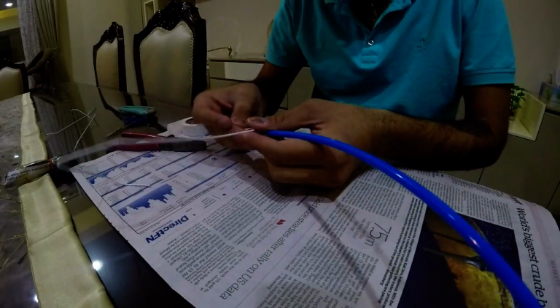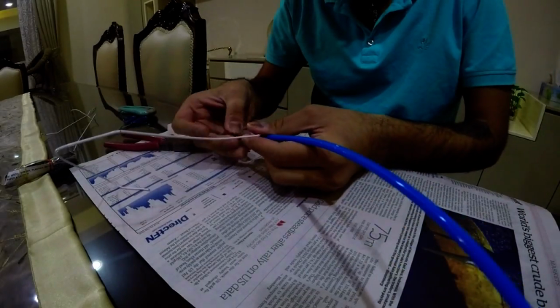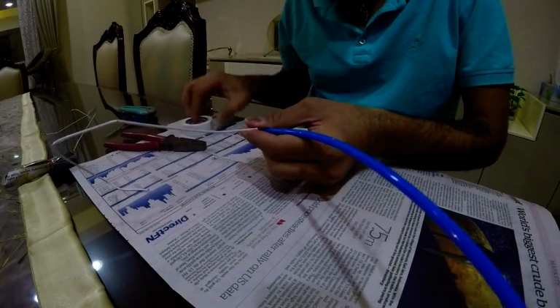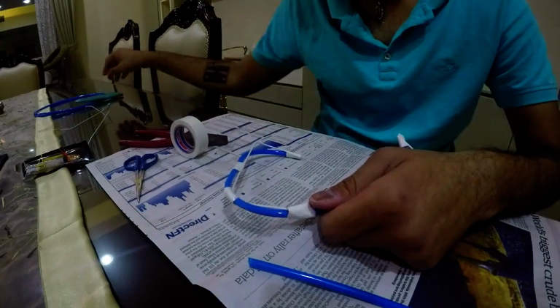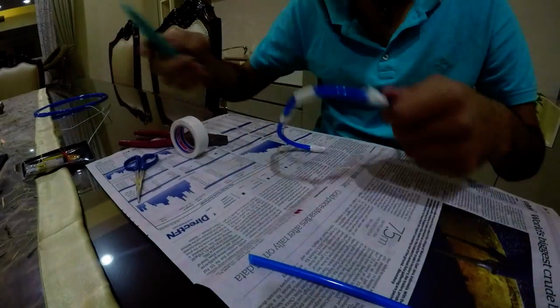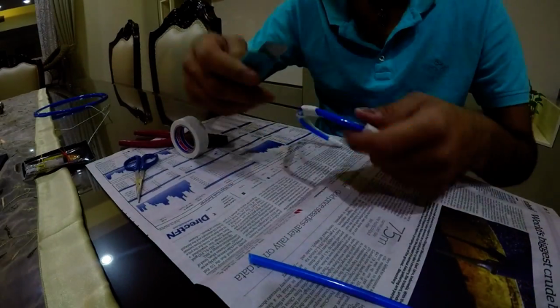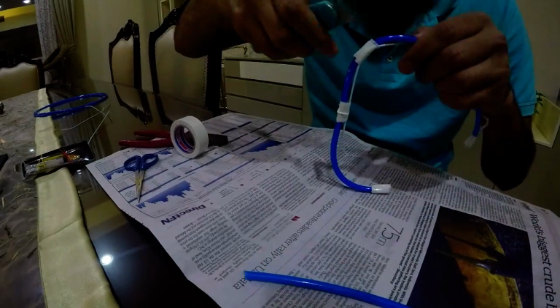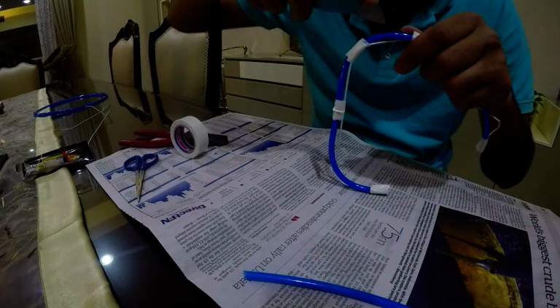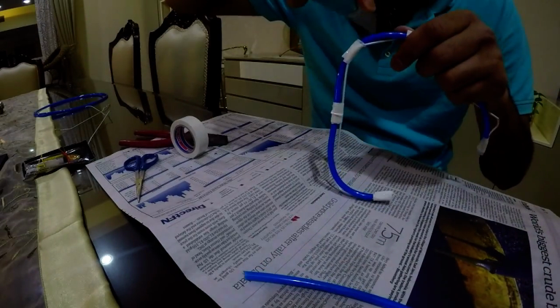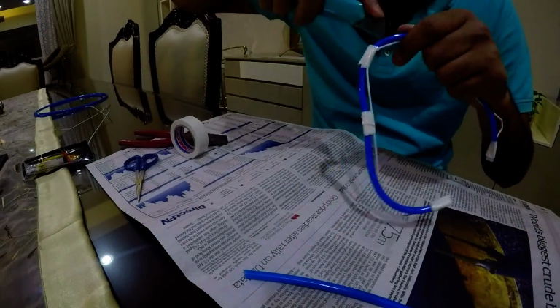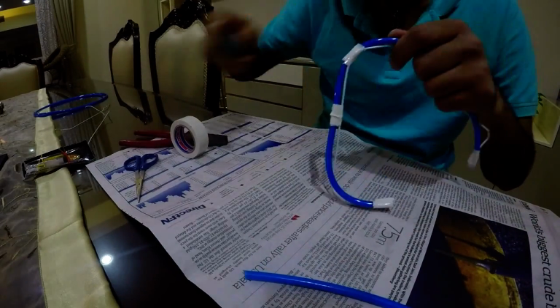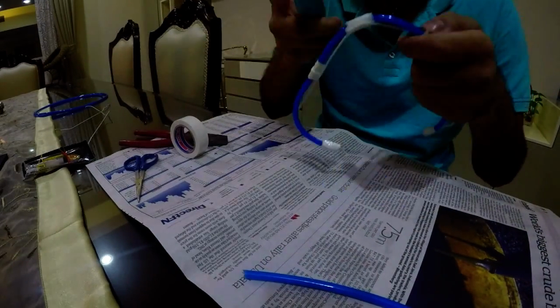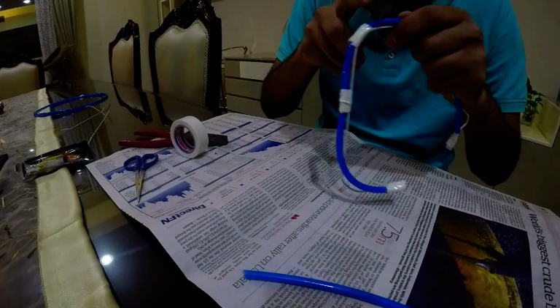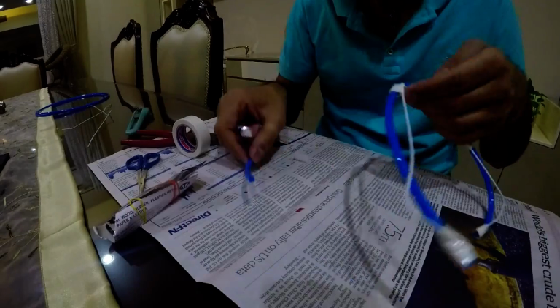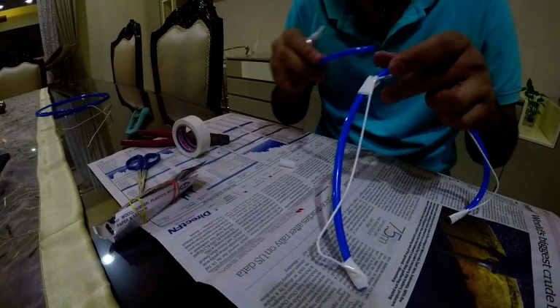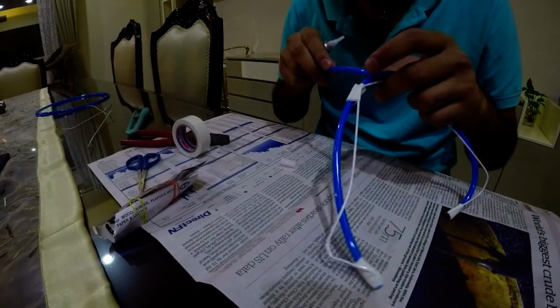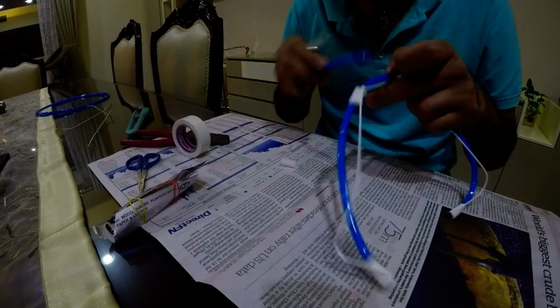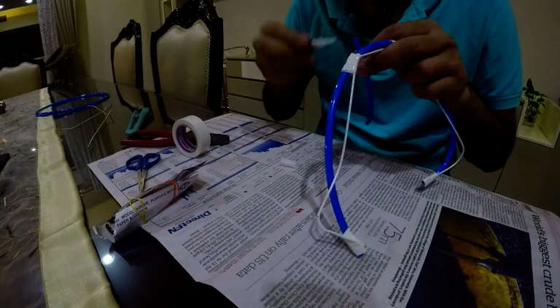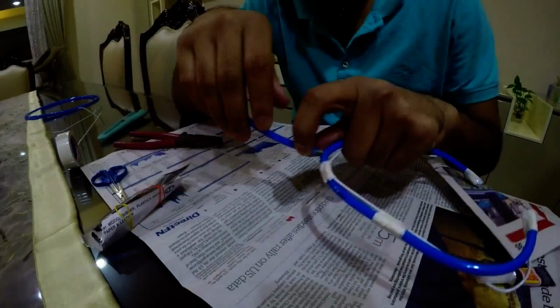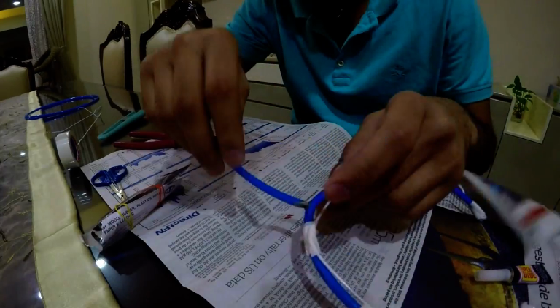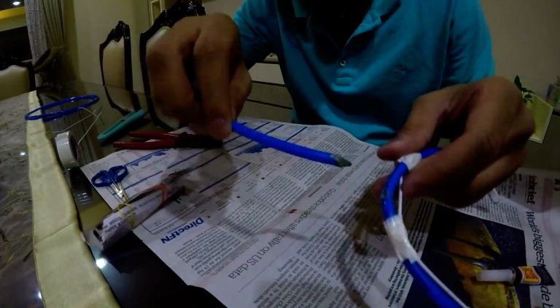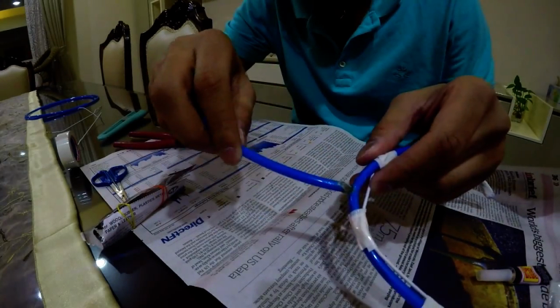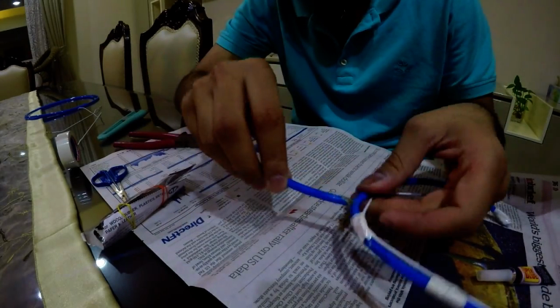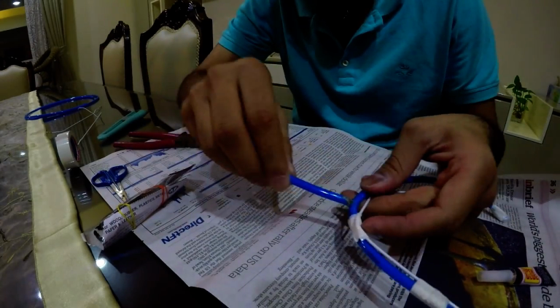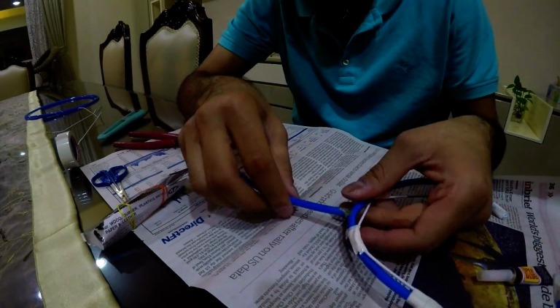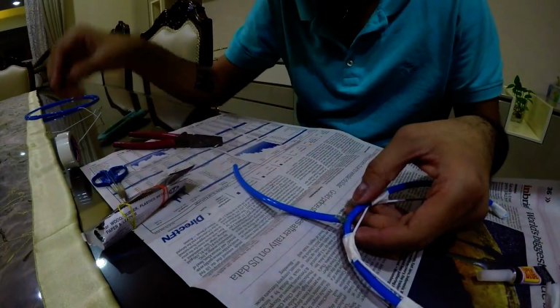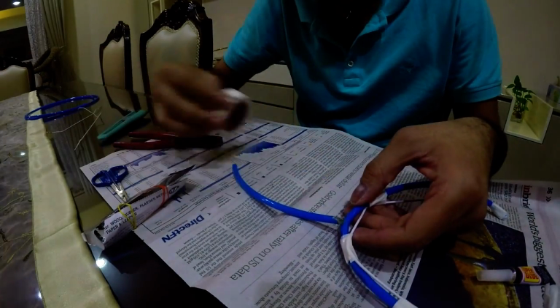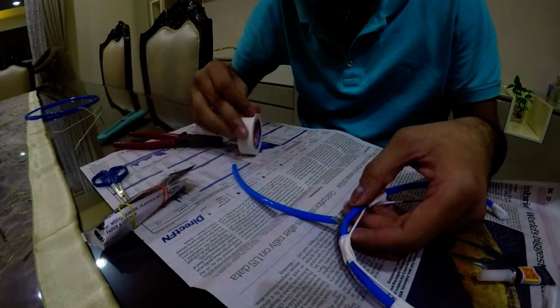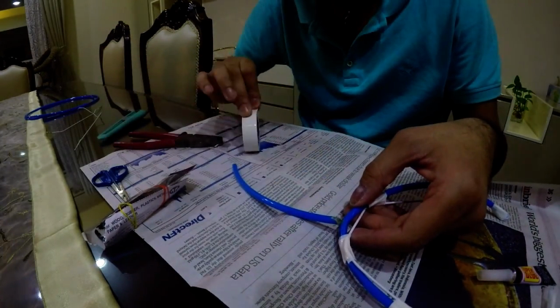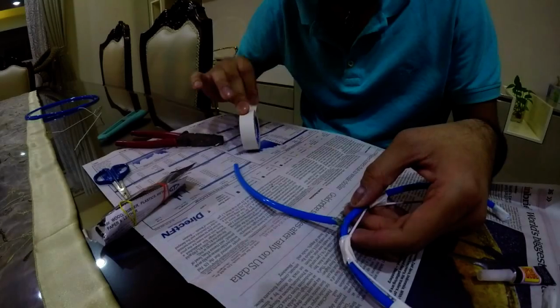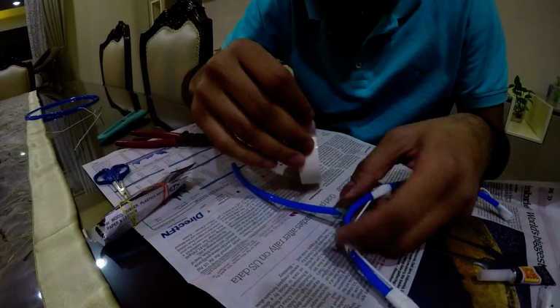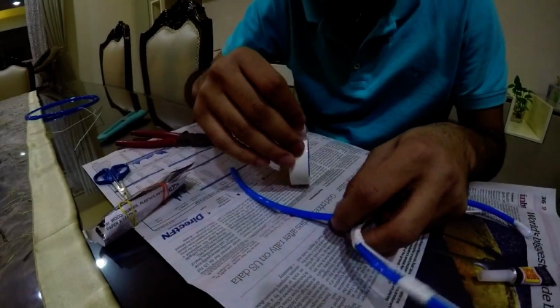The stethoscope I'm making in the video turns out horrible, but I made another one so that you can see at the end of the video that these steps actually work — it works really well.